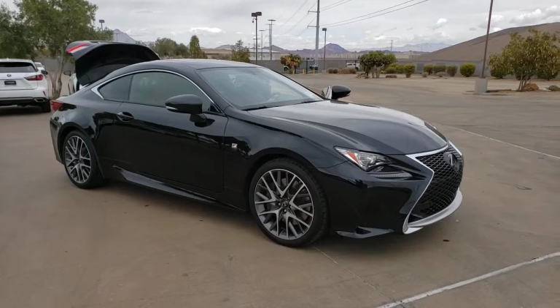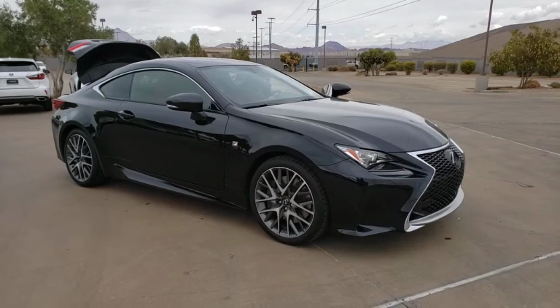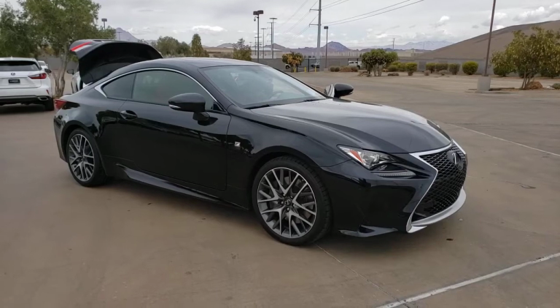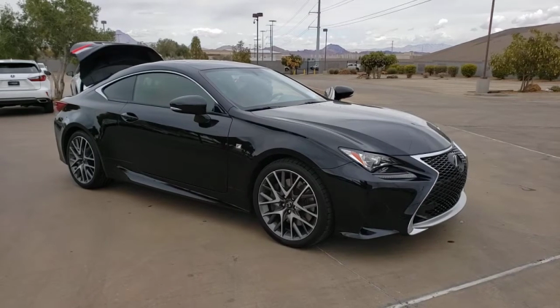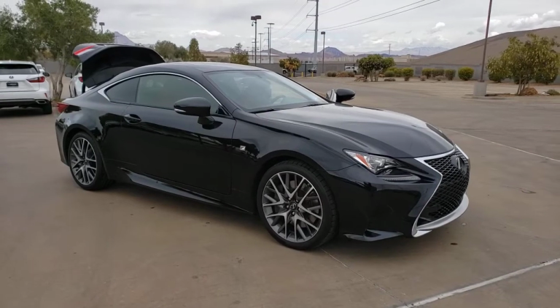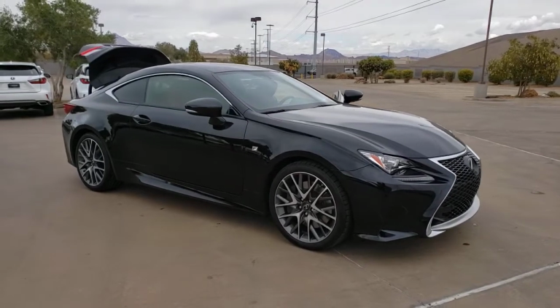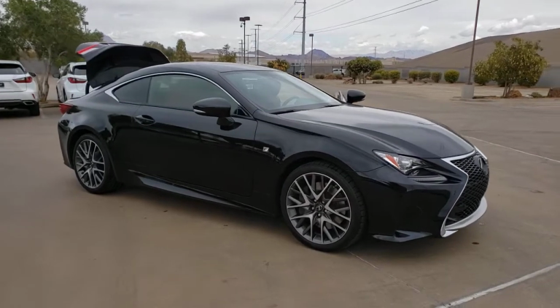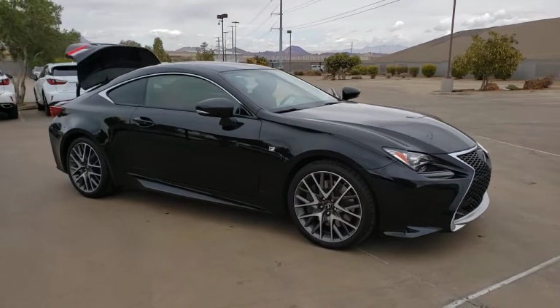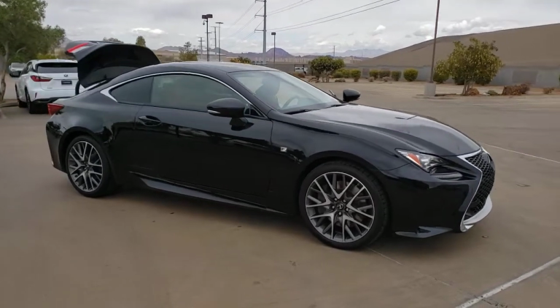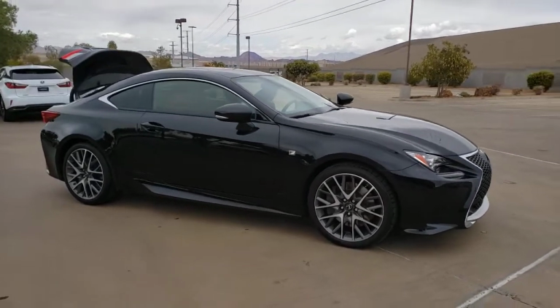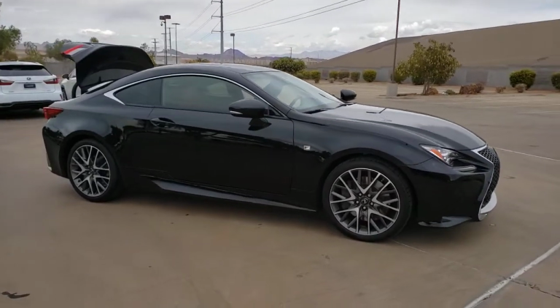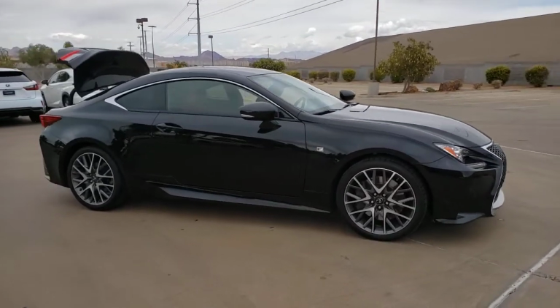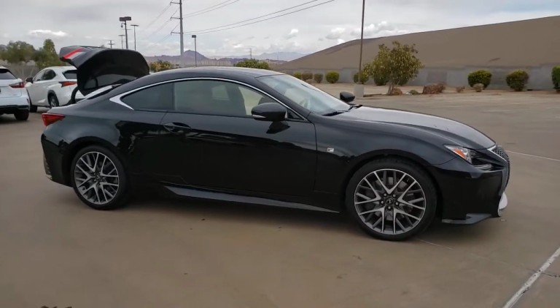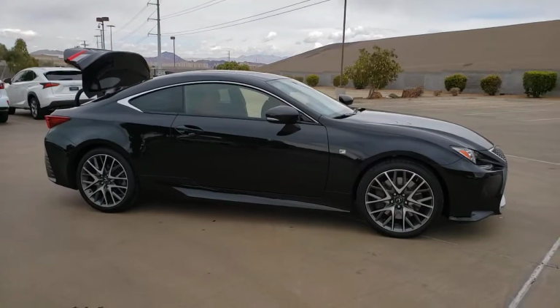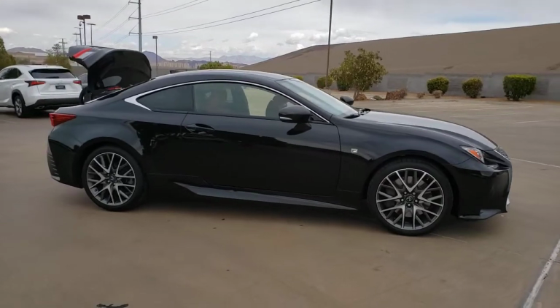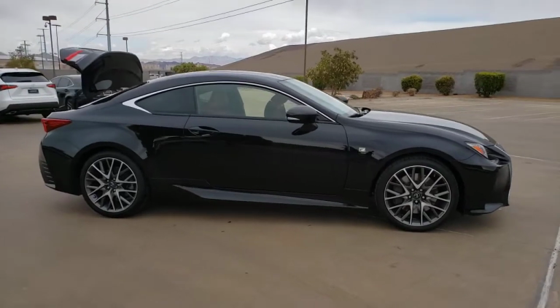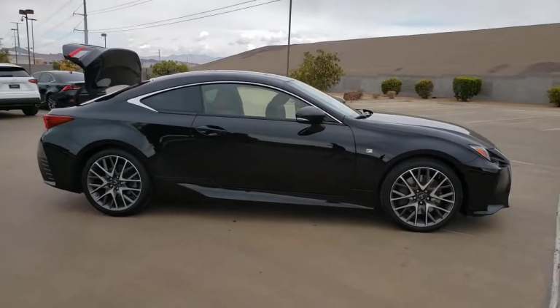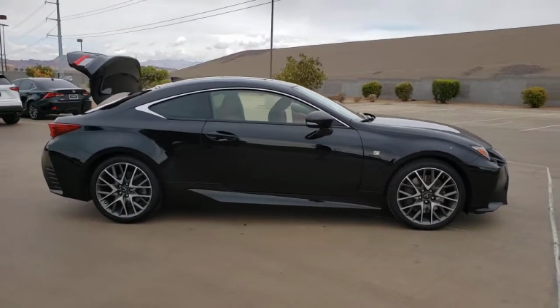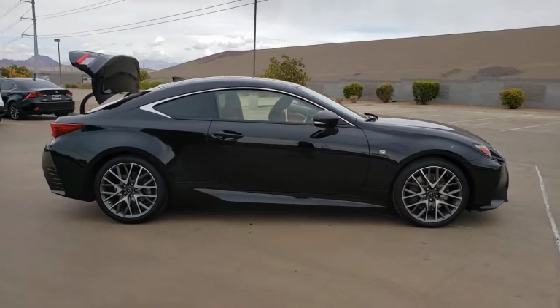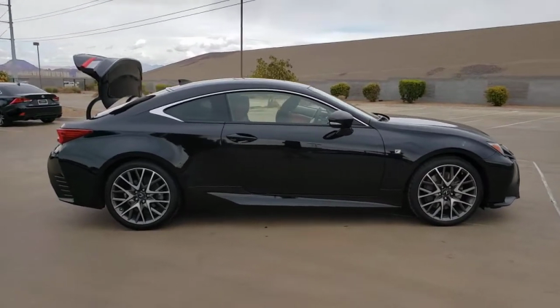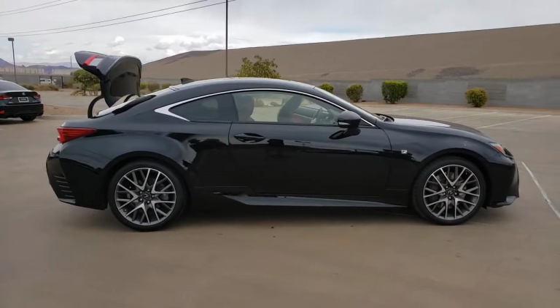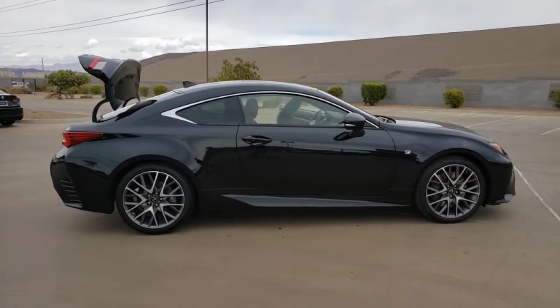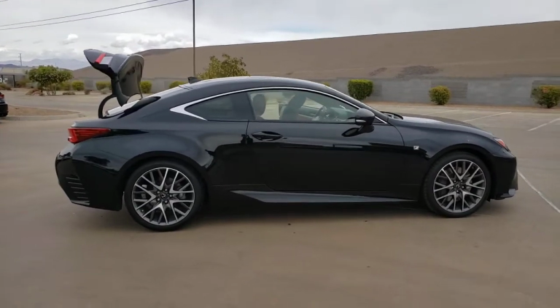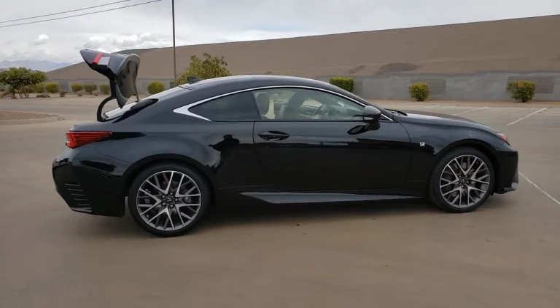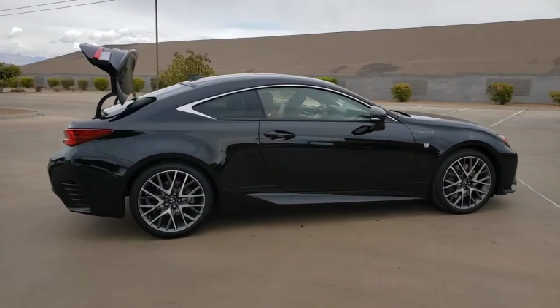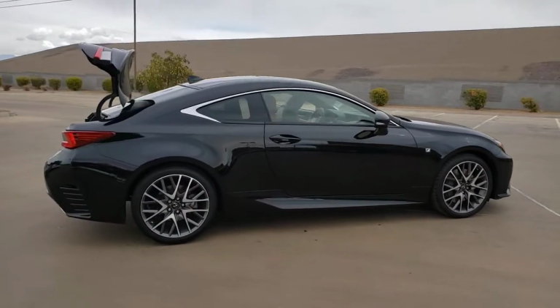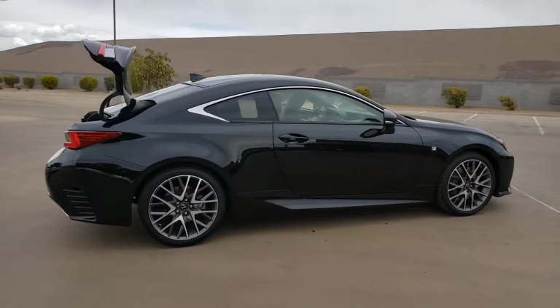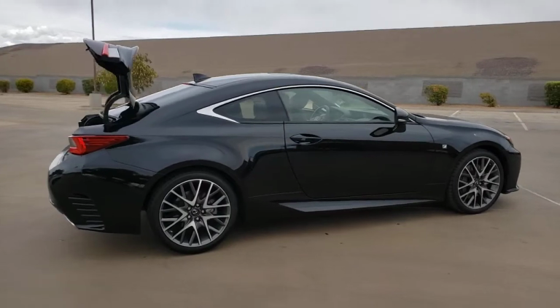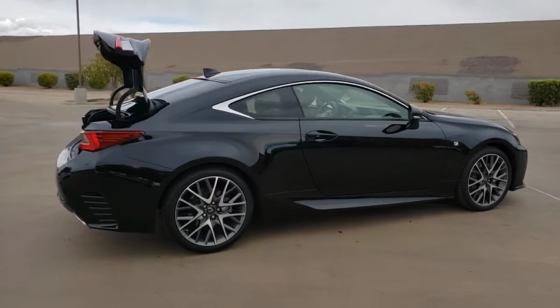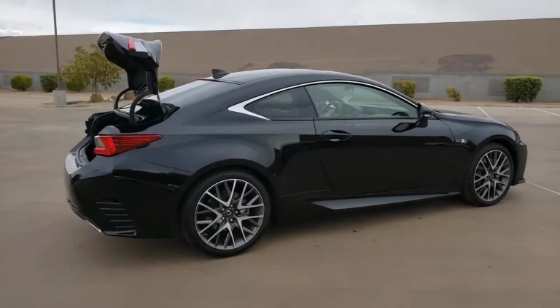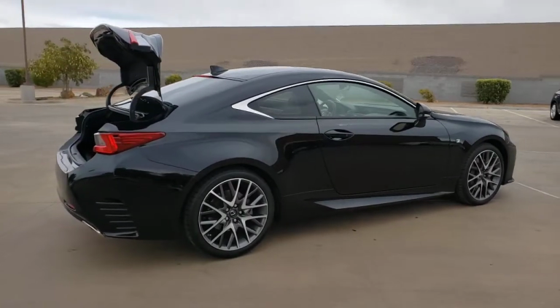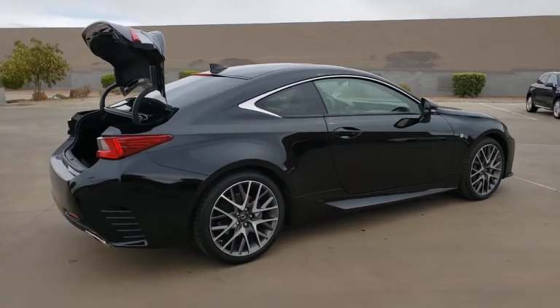You will be amazed by this 2017 Lexus RC. With less than 35,000 miles on the odometer, this vehicle provides excellent value. Answer the call to drive boldly into the future.